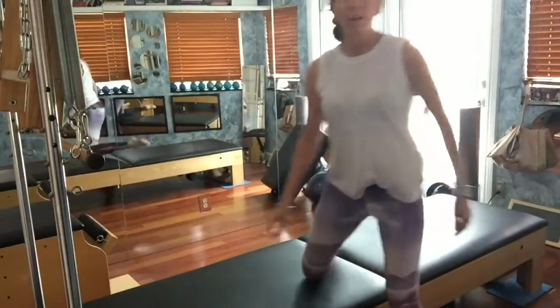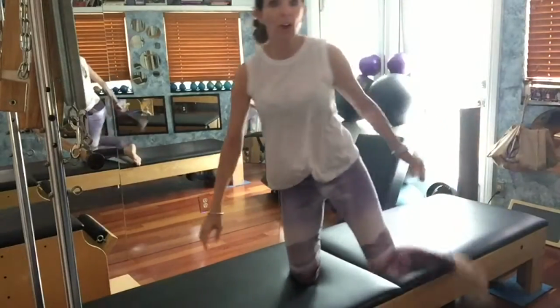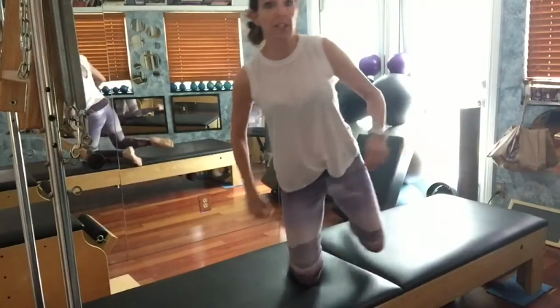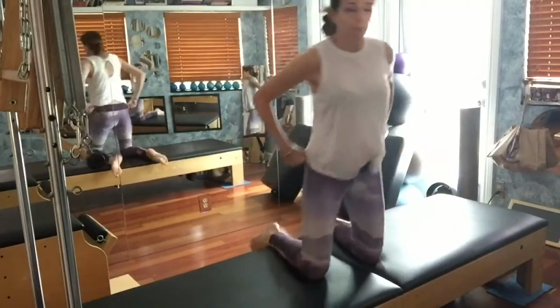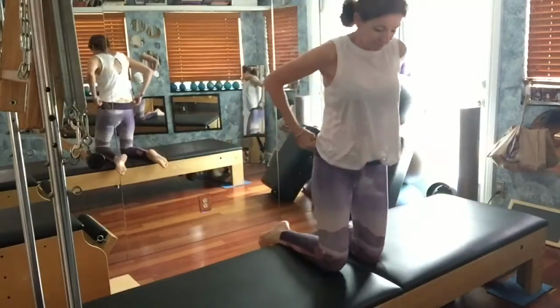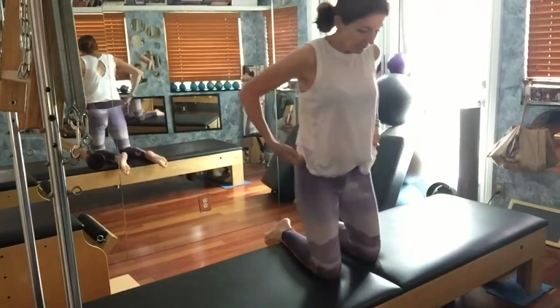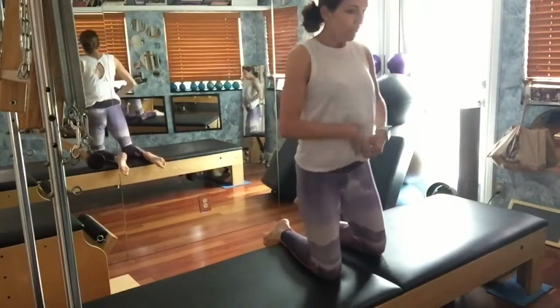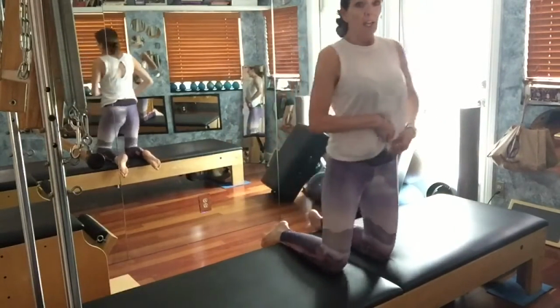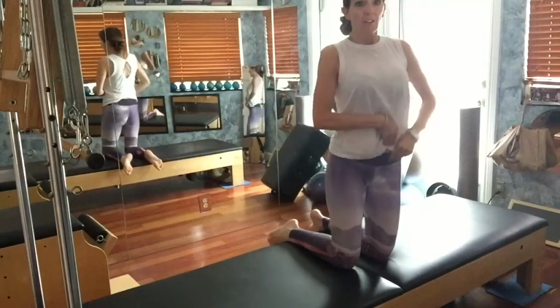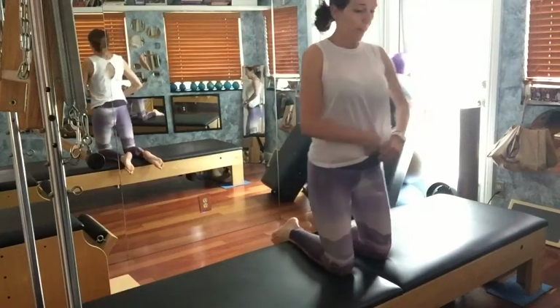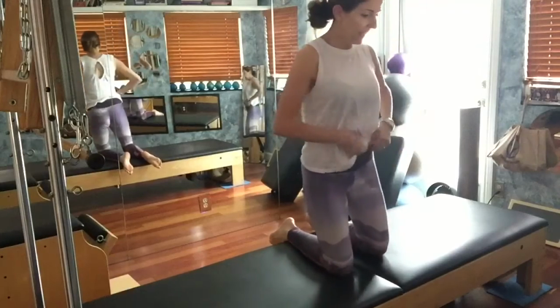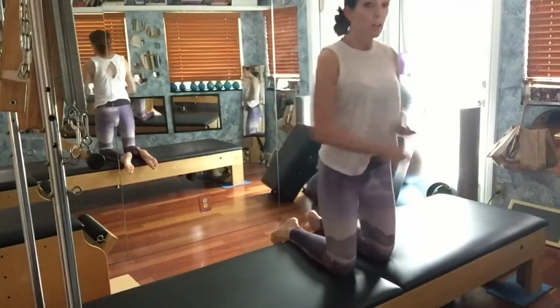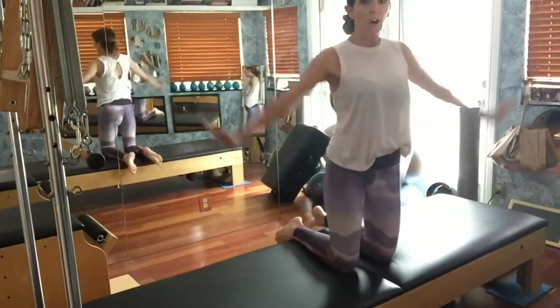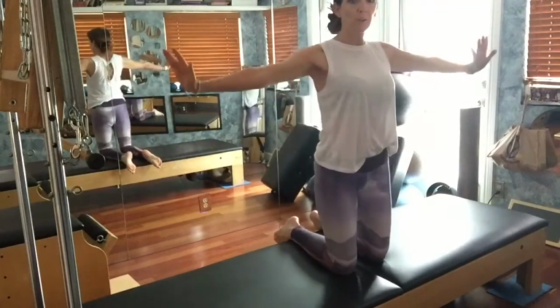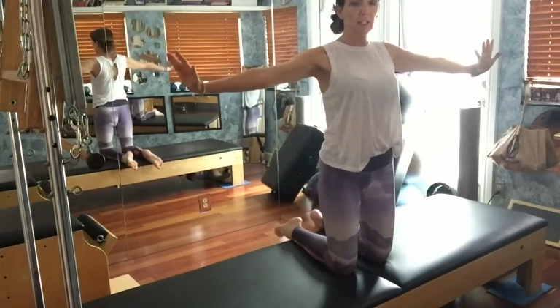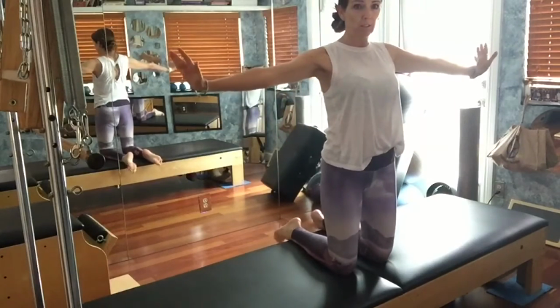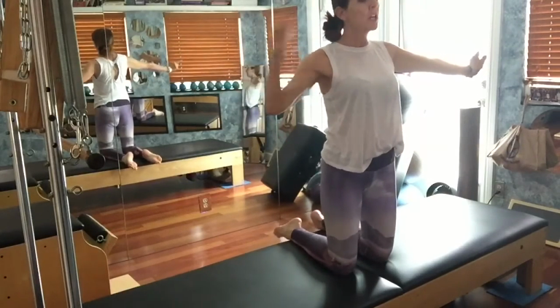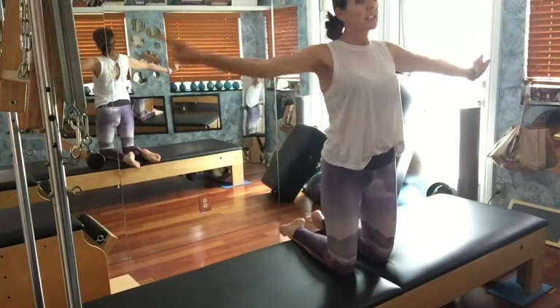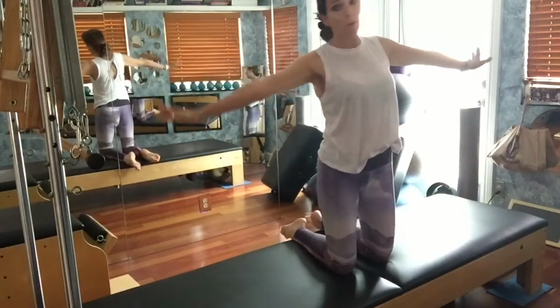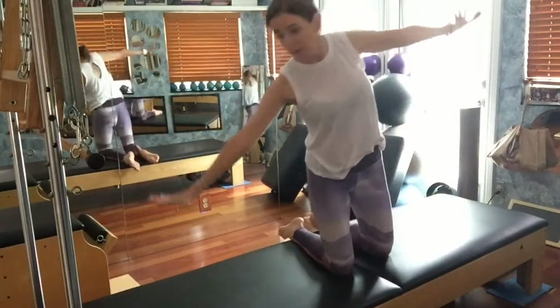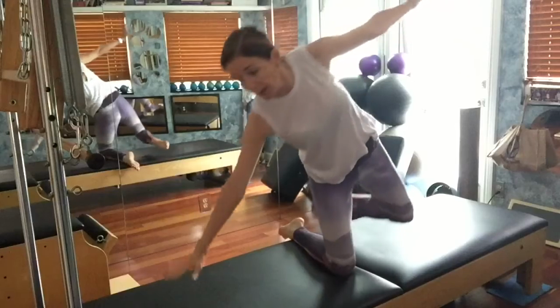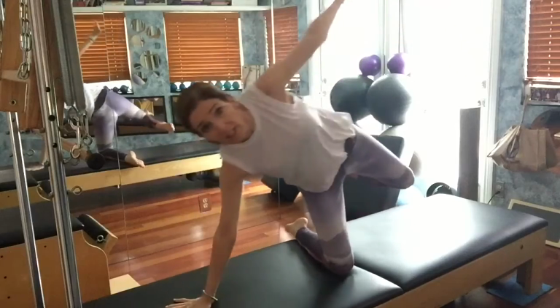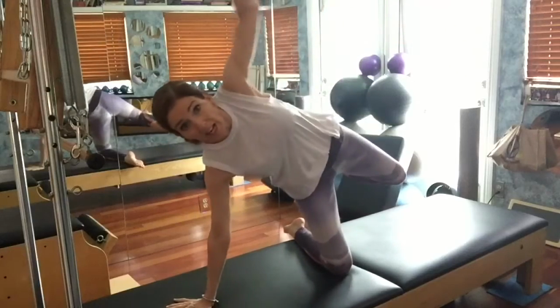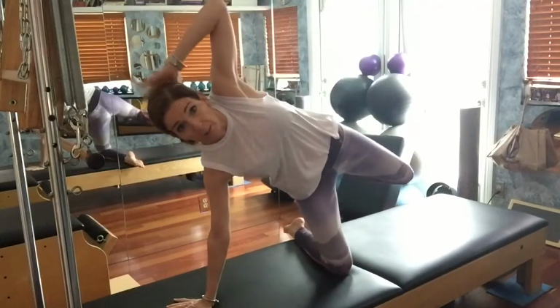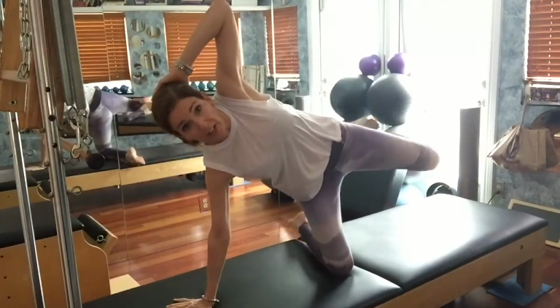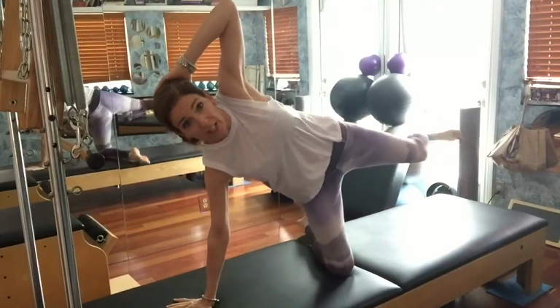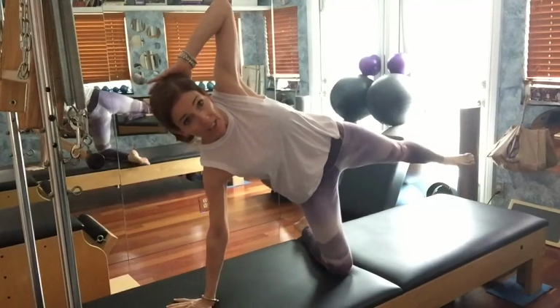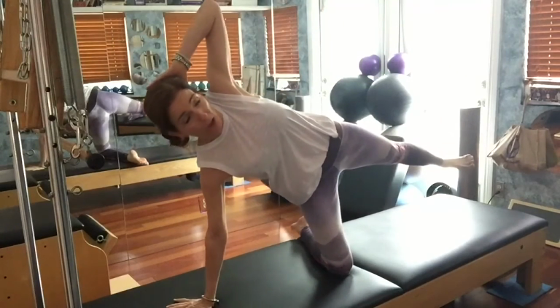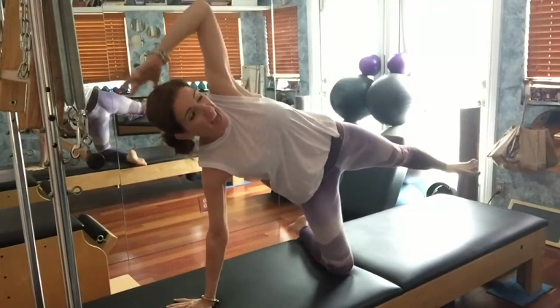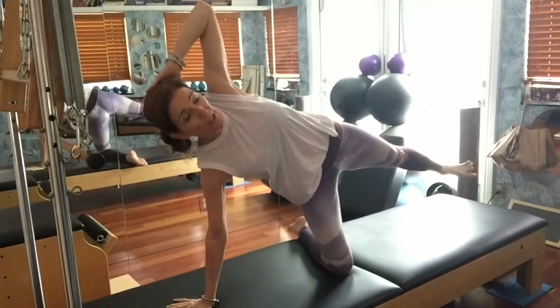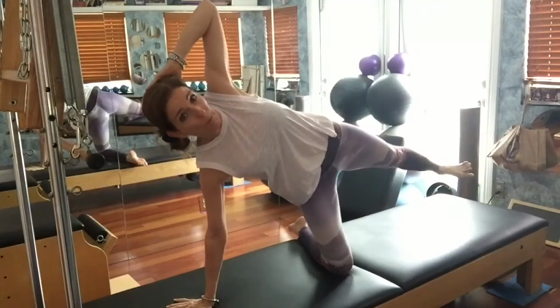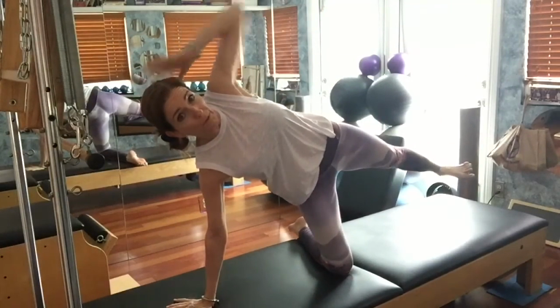Start on your knees and go ahead and take your arms out to a T. Let's tip over to one side. Hand goes behind your head, leg goes long. Everything is open to the front.